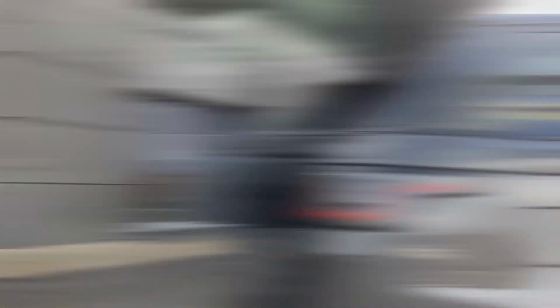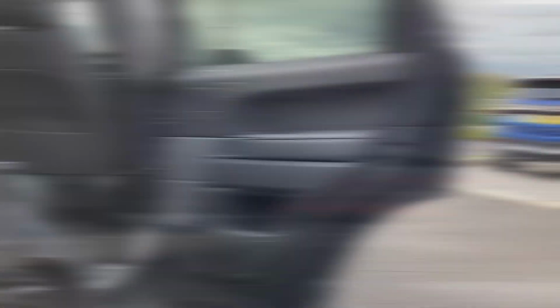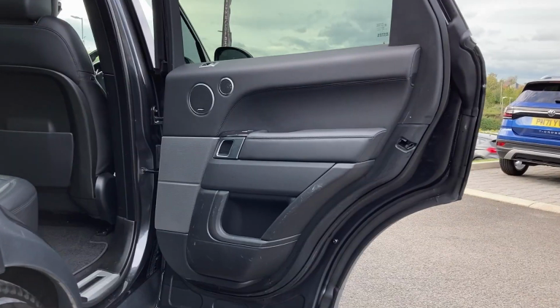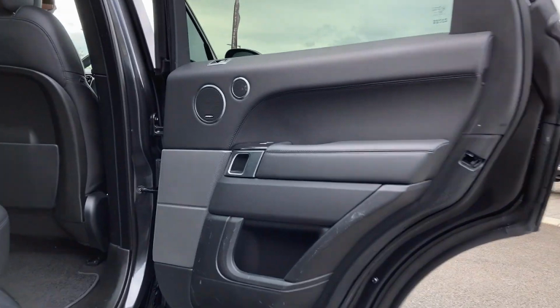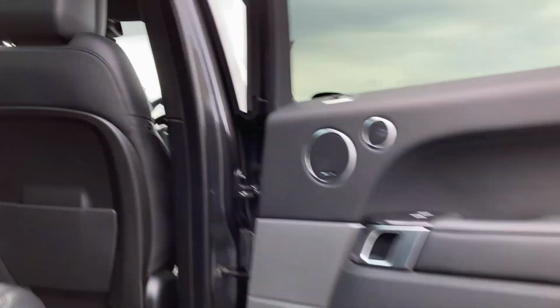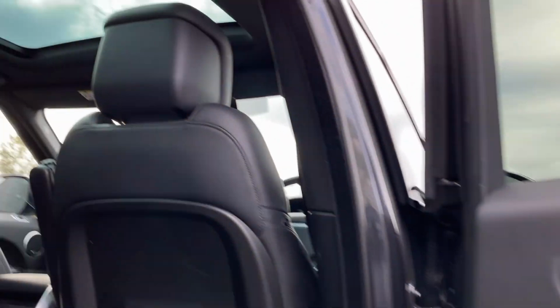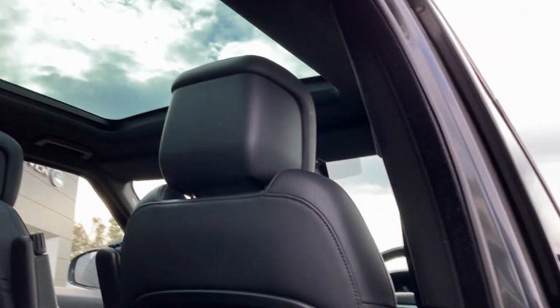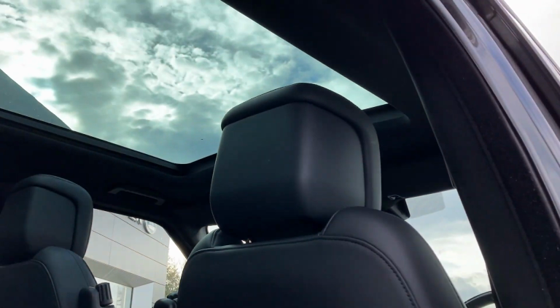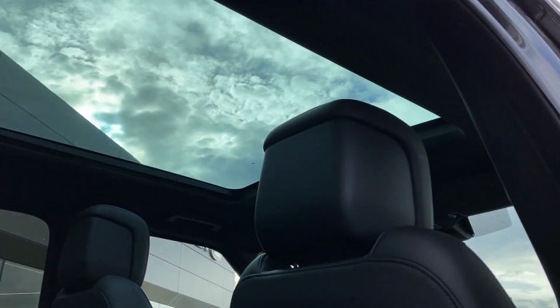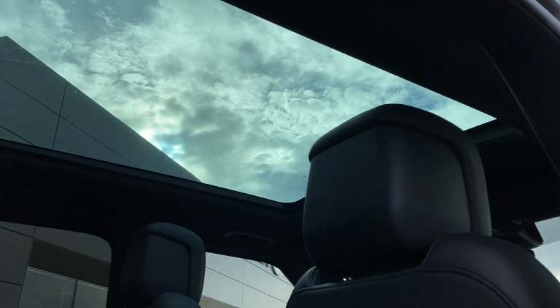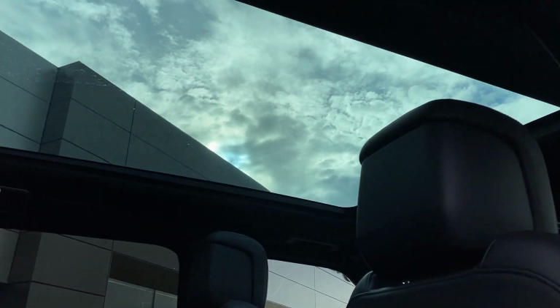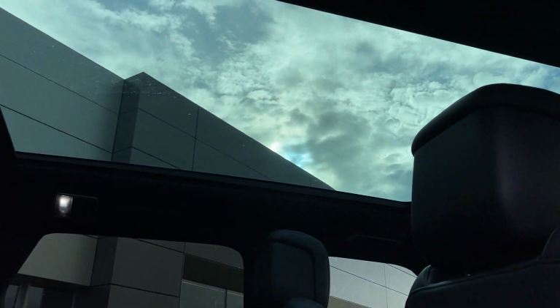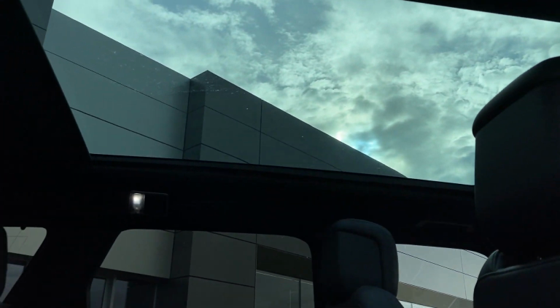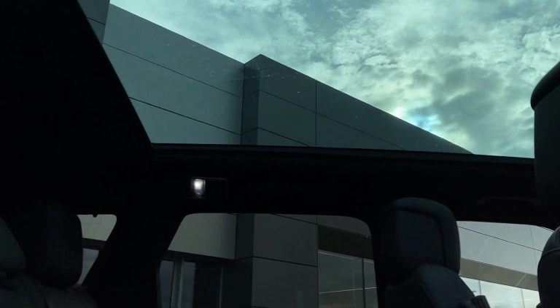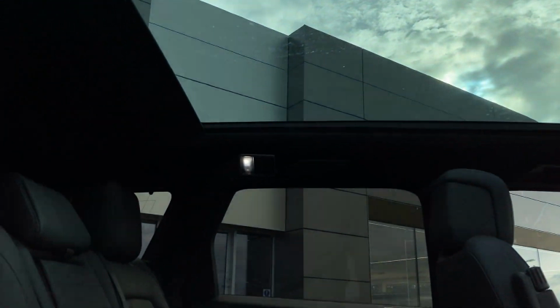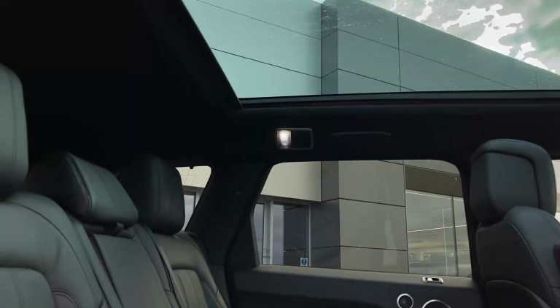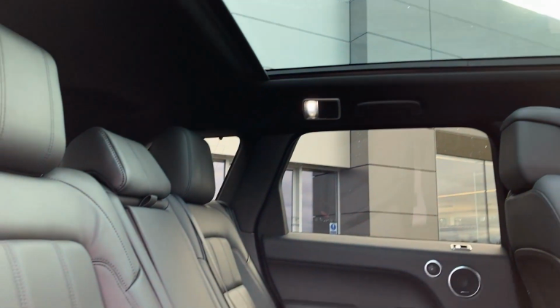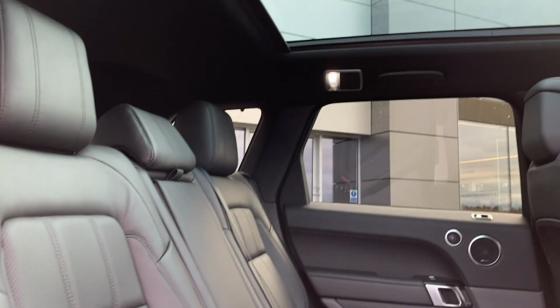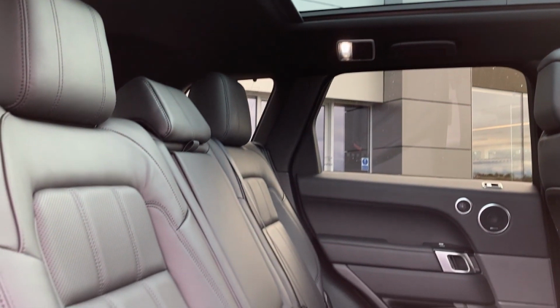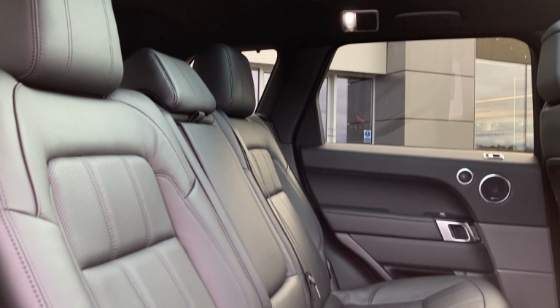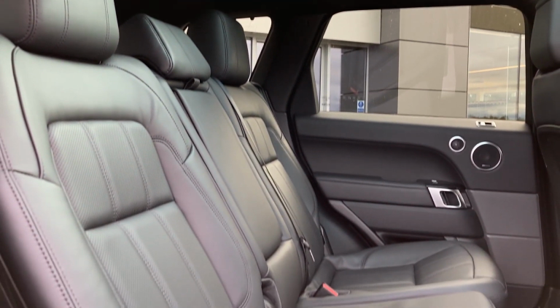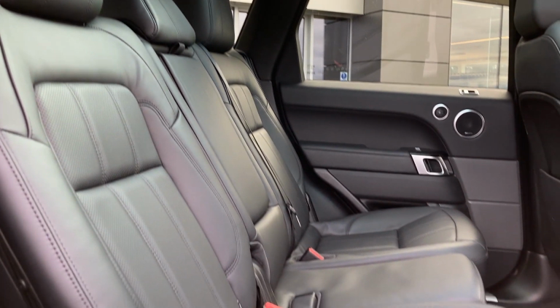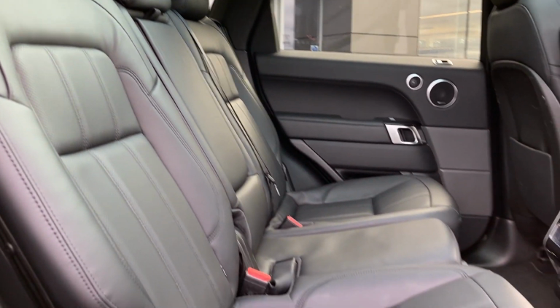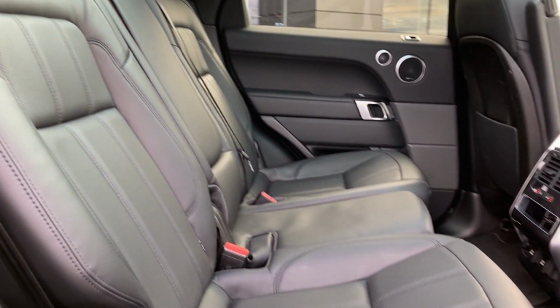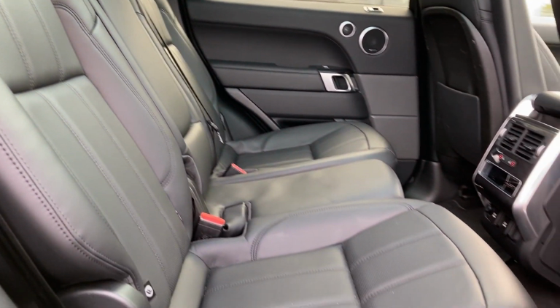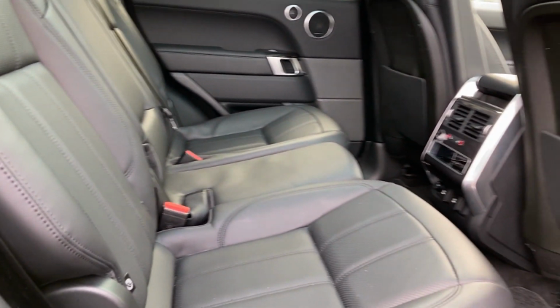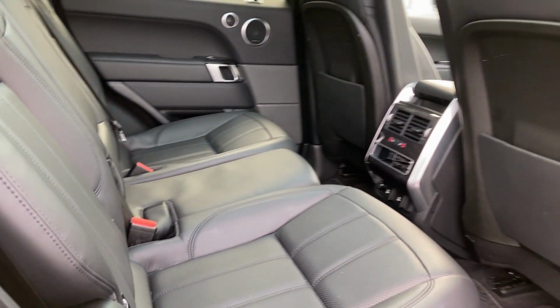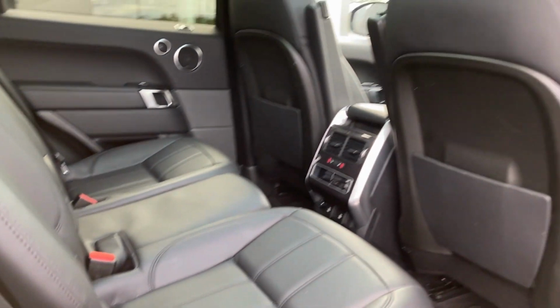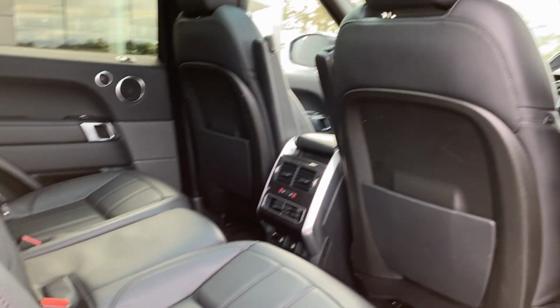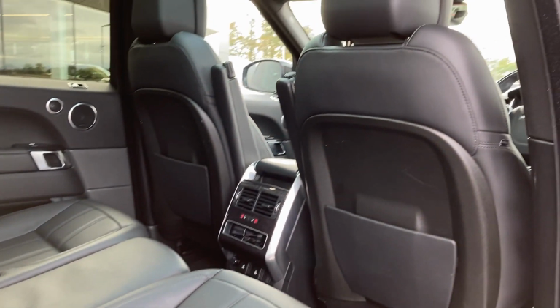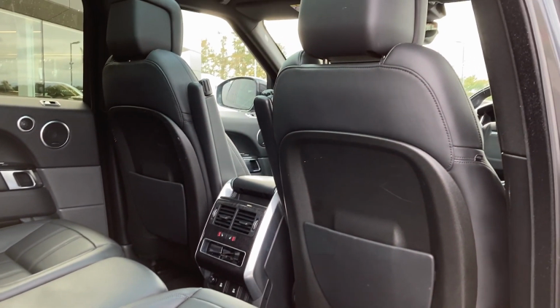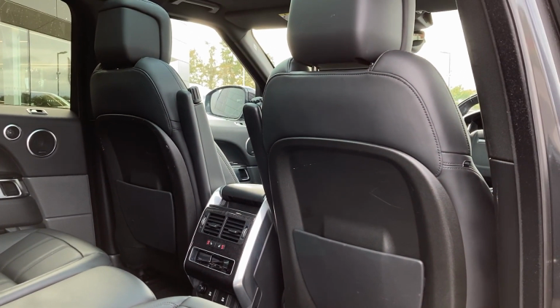As we enter into the rear of the cabin we can see the panoramic roof from the inside, the ebony perforated Windsor leather seats with the ISOFIX child seat mounts, and the heated seat buttons on the centre console.